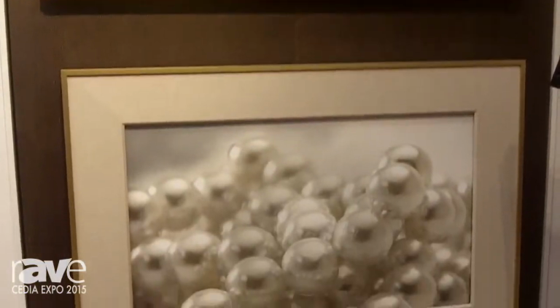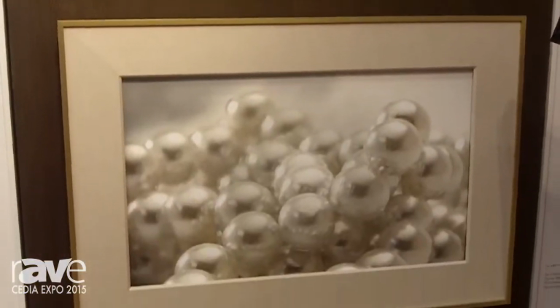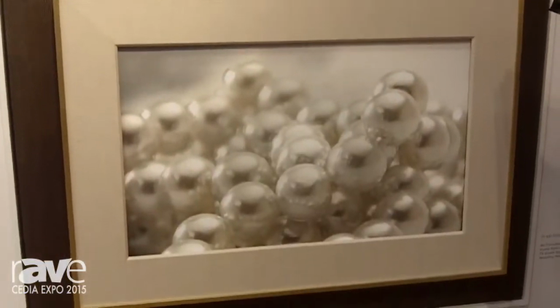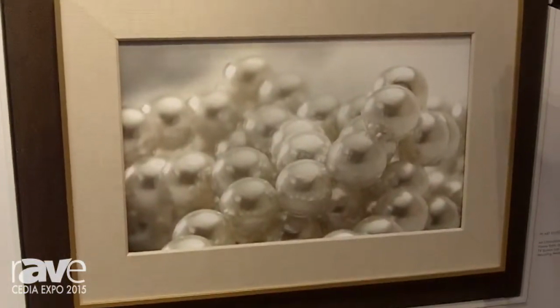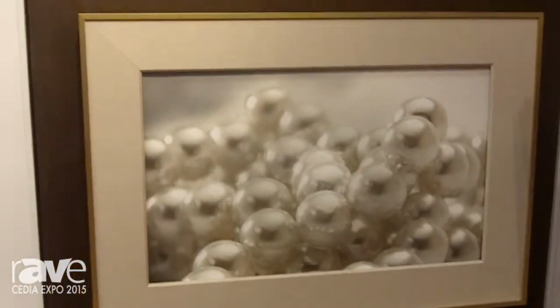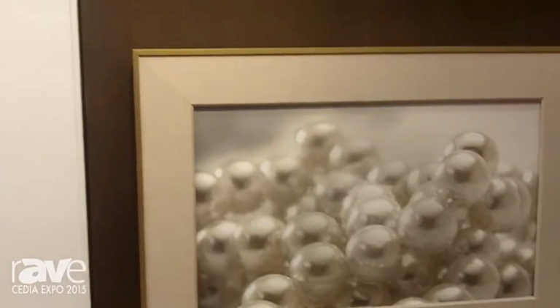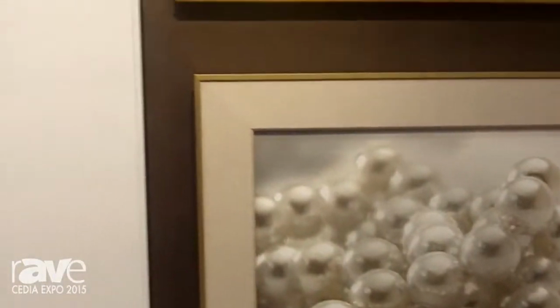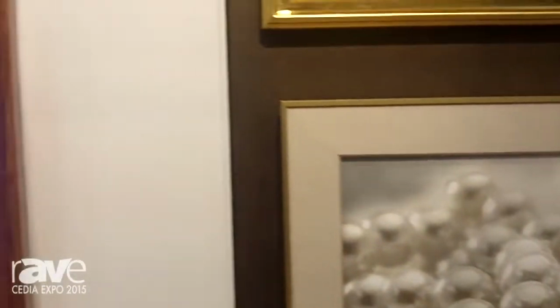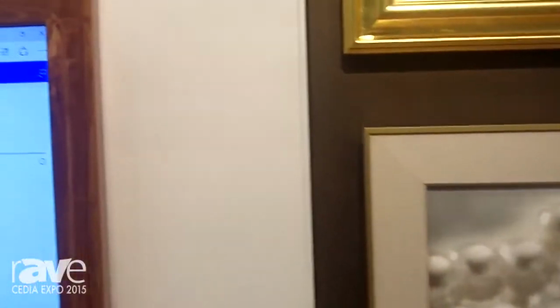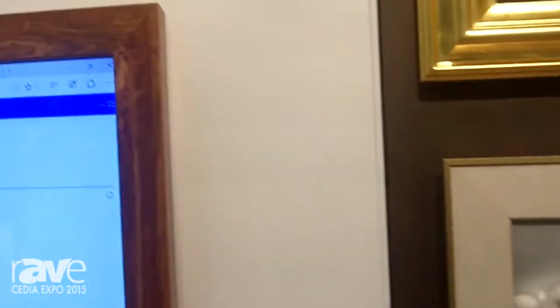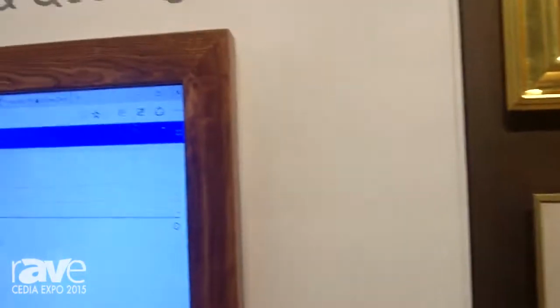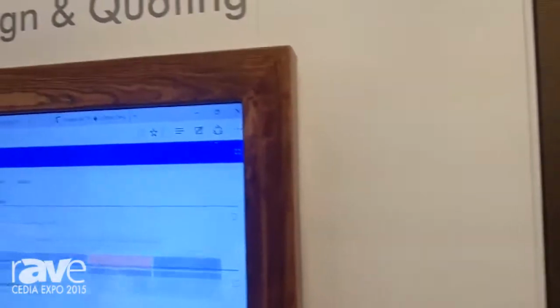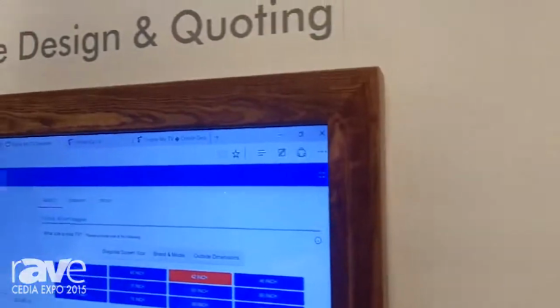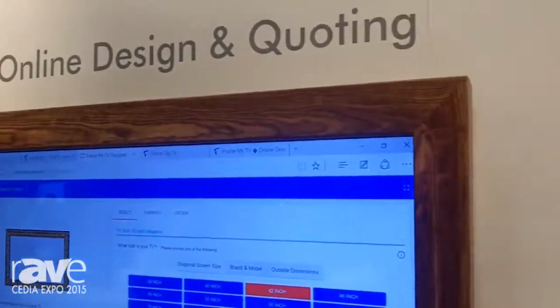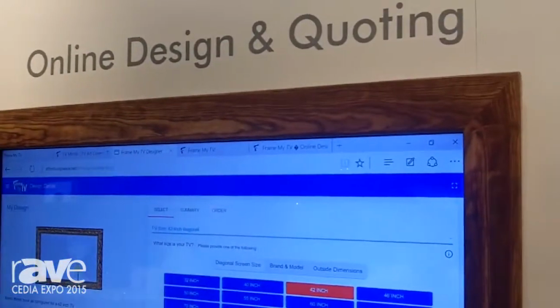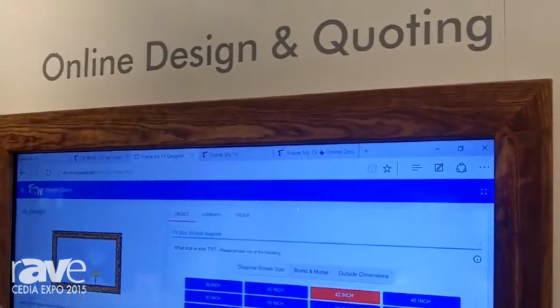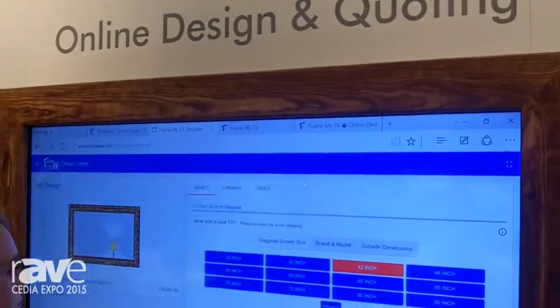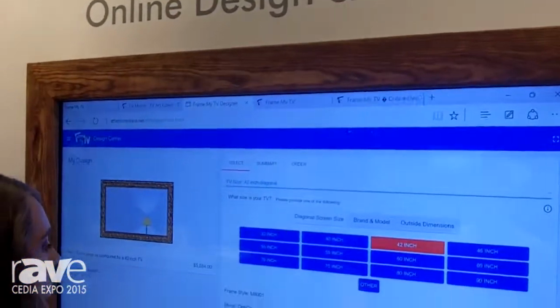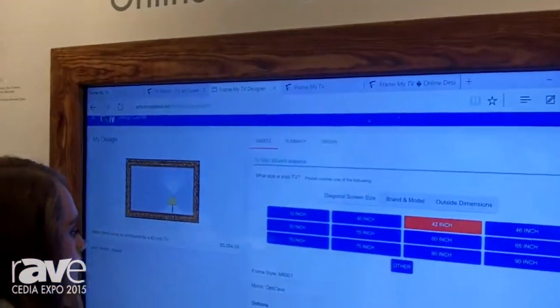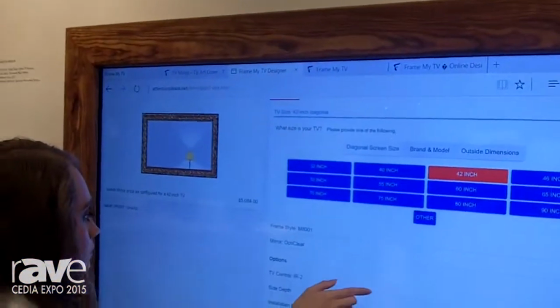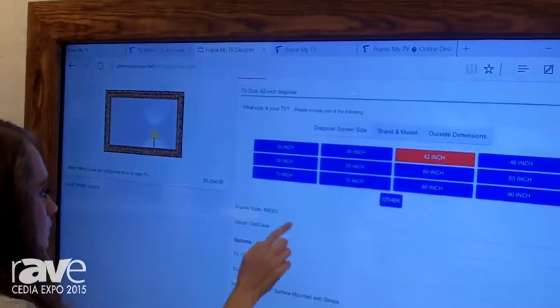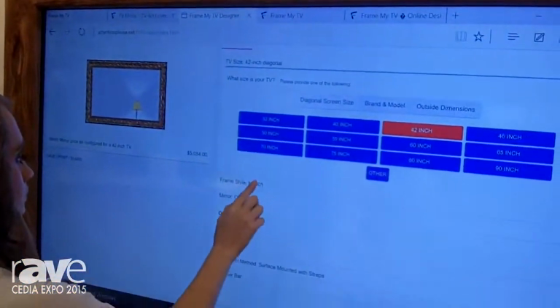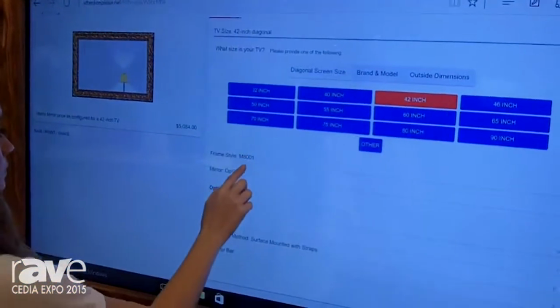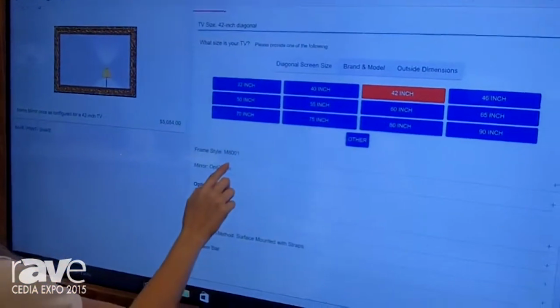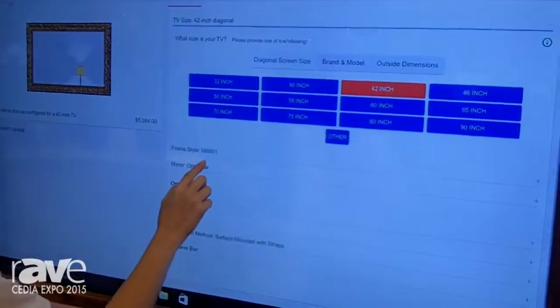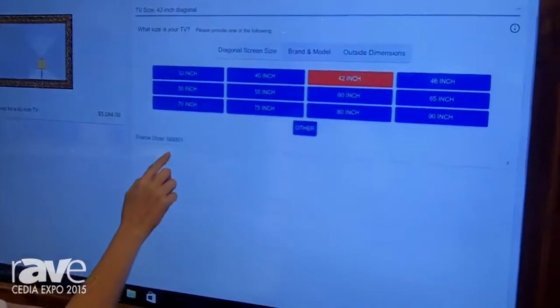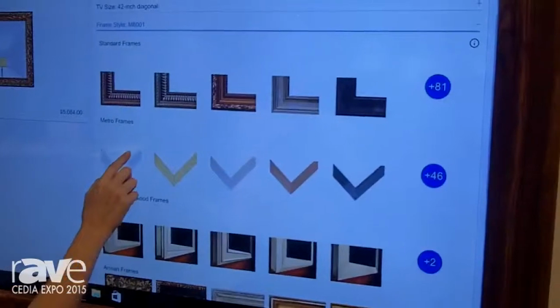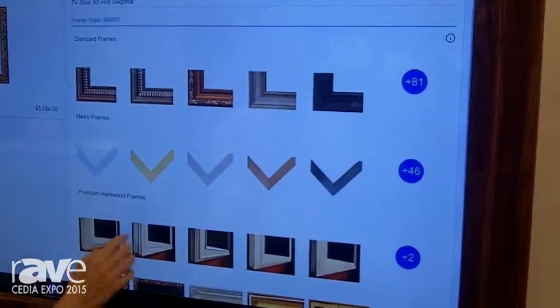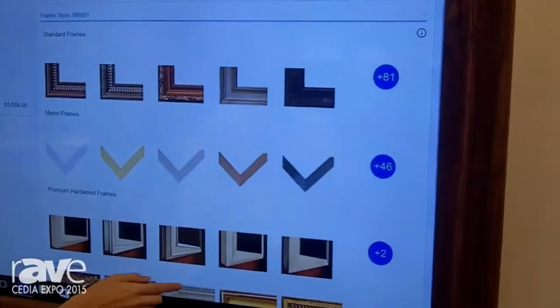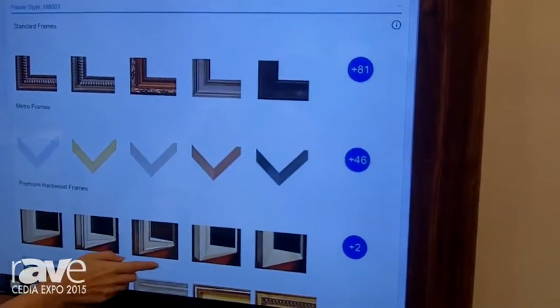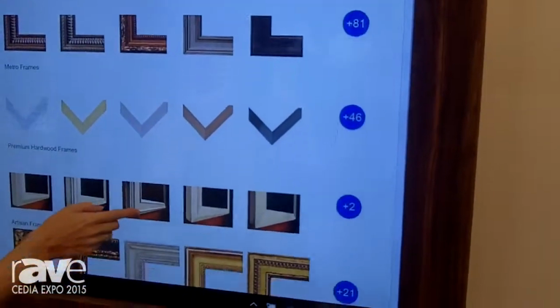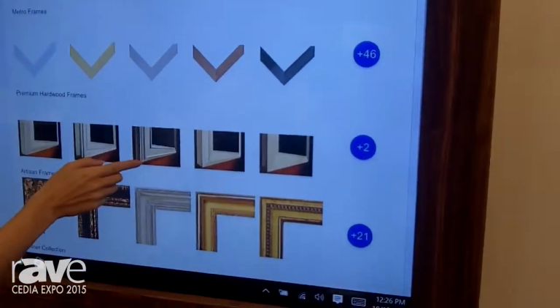We are also showing our new online design center tool. So you can easily quote and pick your frame — just pick your make and model of your TV, pick the options you want, see instant previews, and with a click of a button, you can do a custom quote.